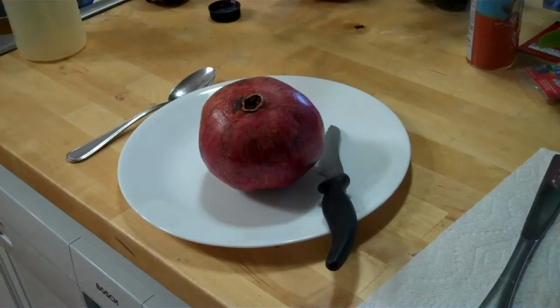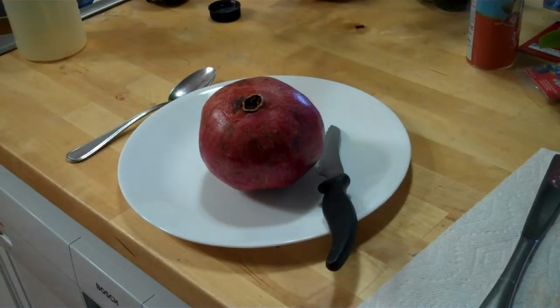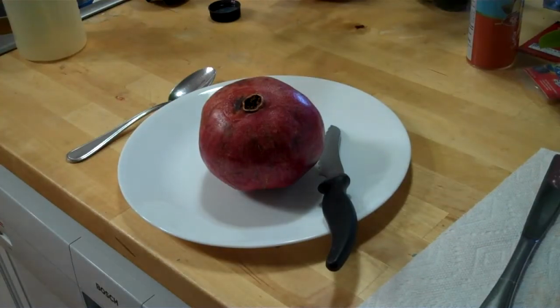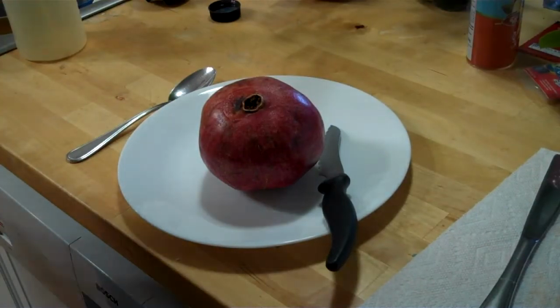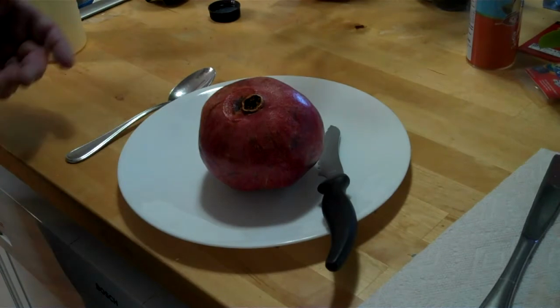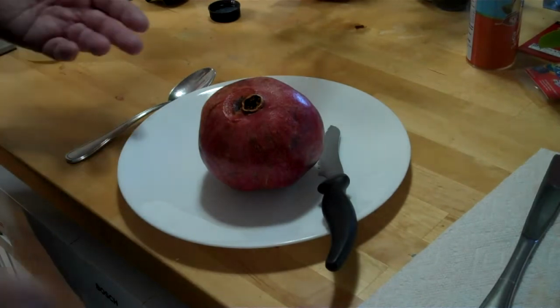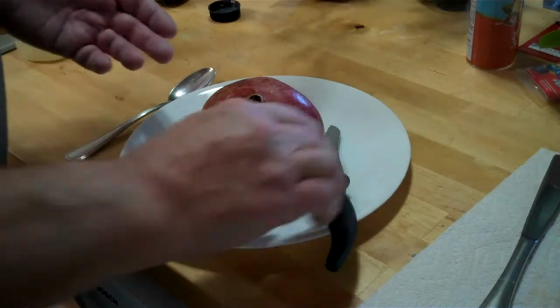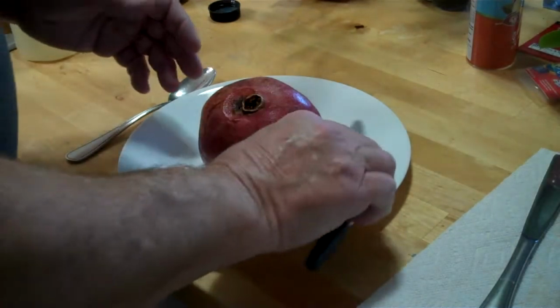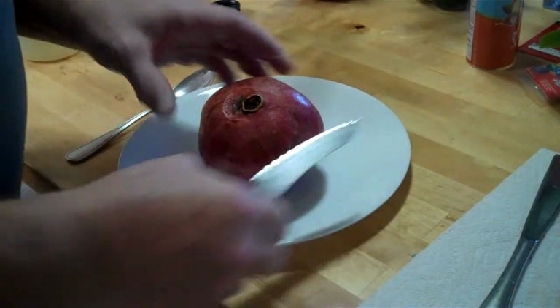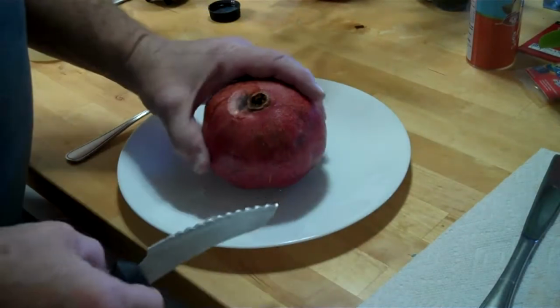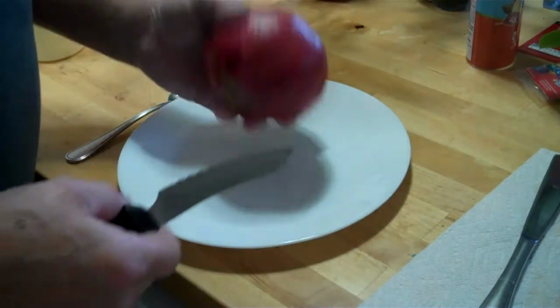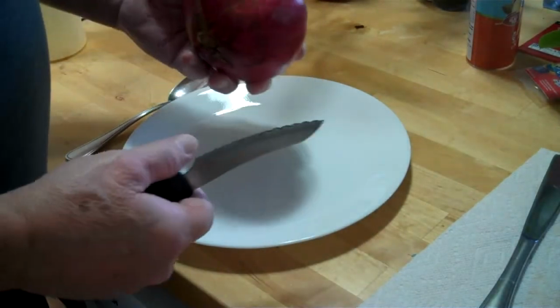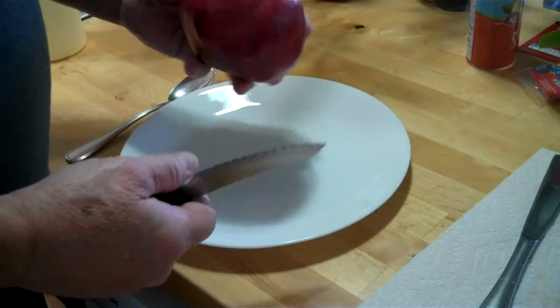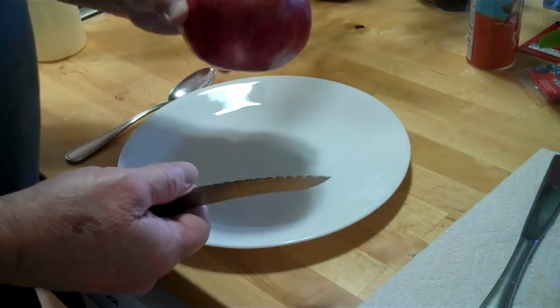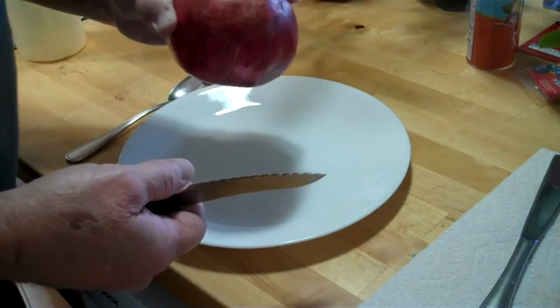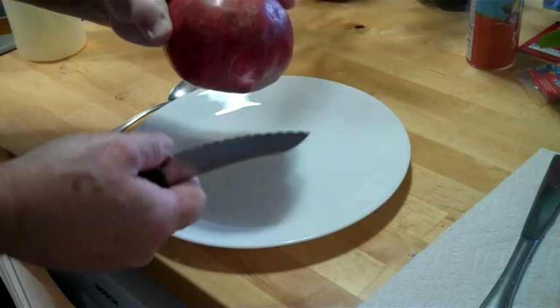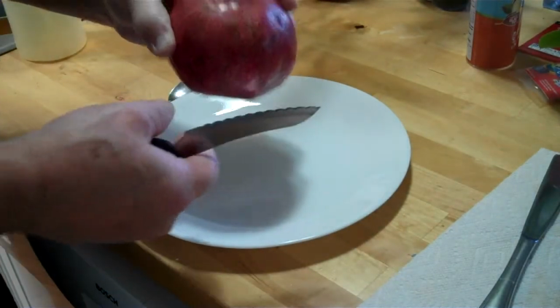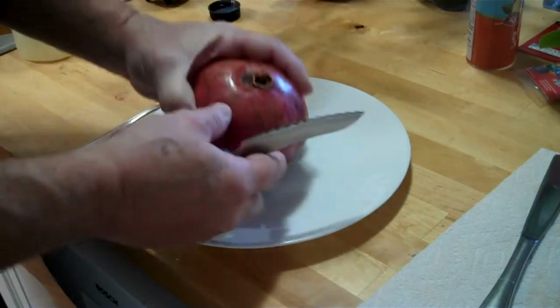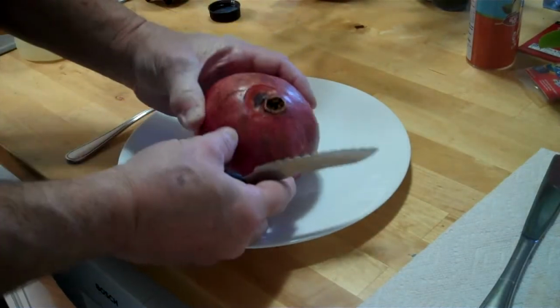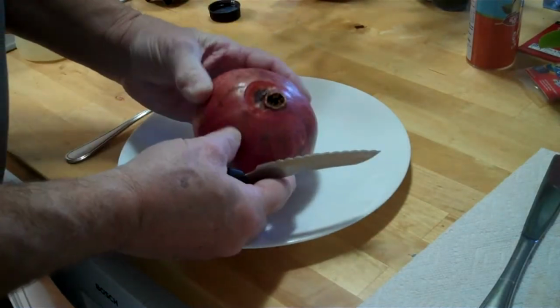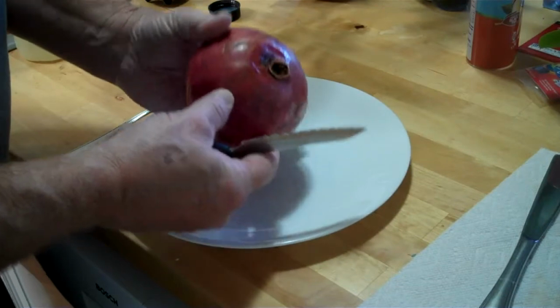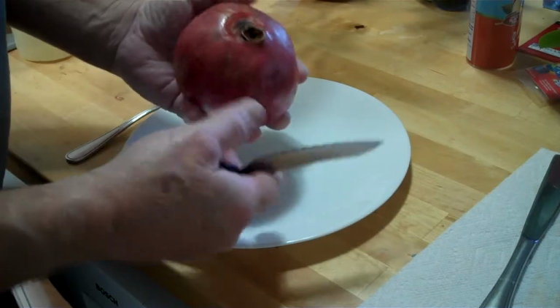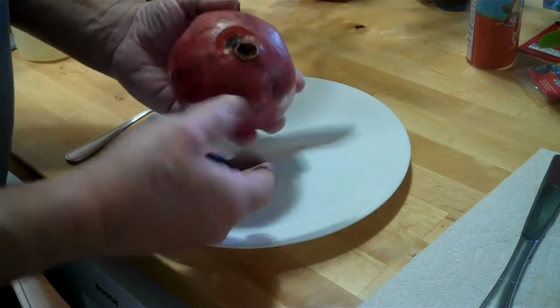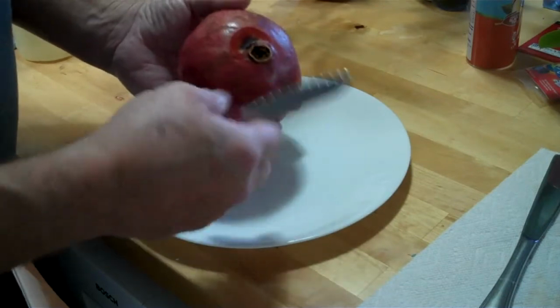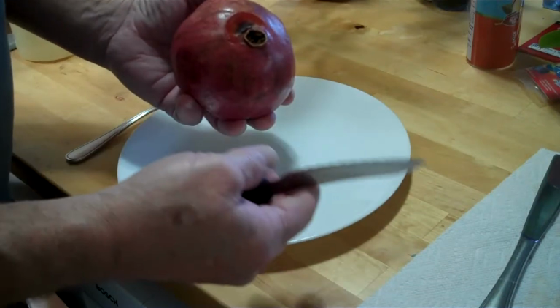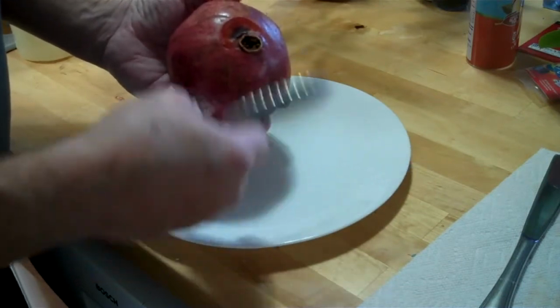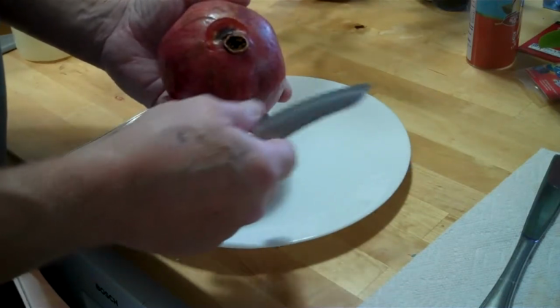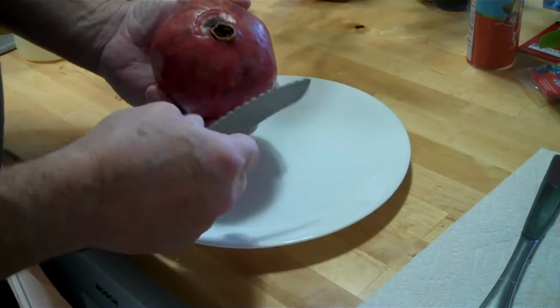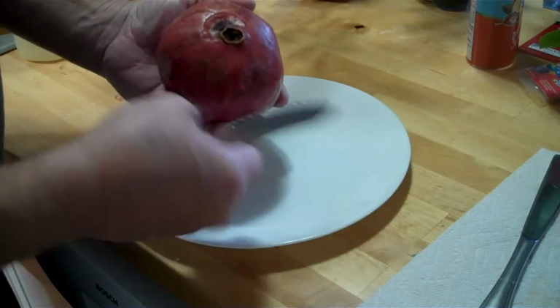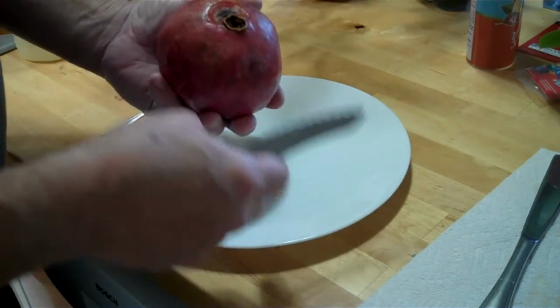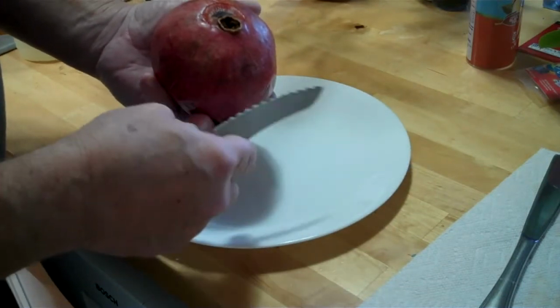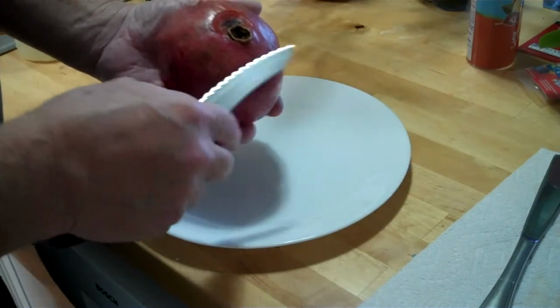I'm going to show you how to cut open a pomegranate and then get the seeds out. I'm not going to mess around and show you a bunch of weird stuff. I'm going to show you exactly how to do it.